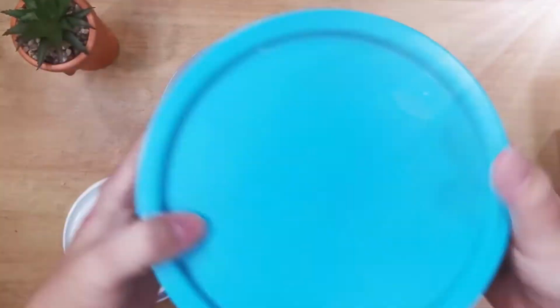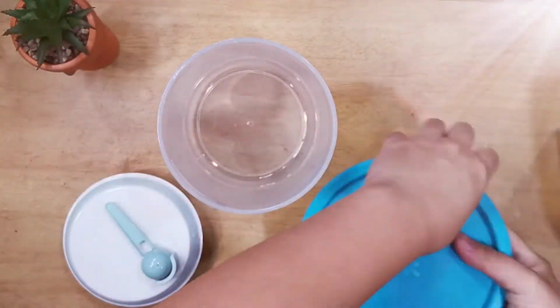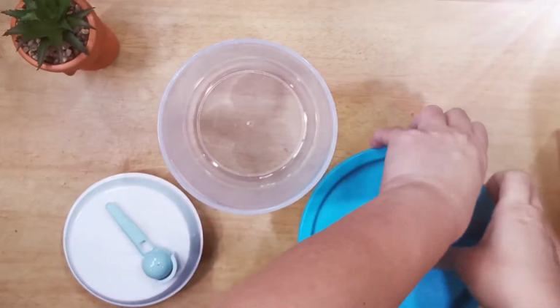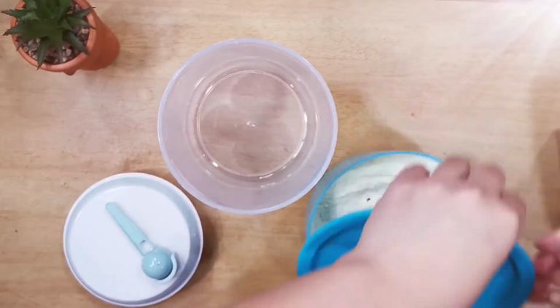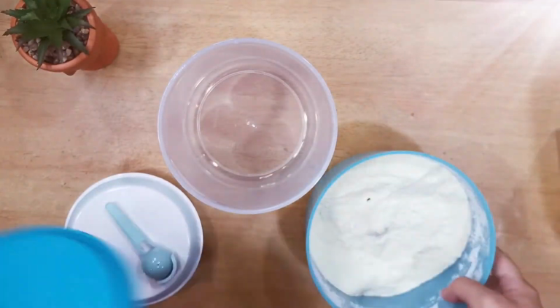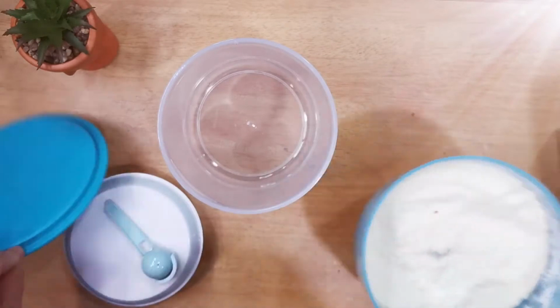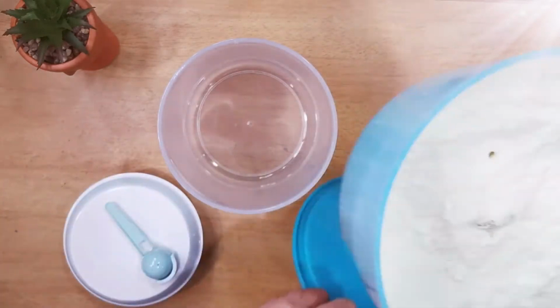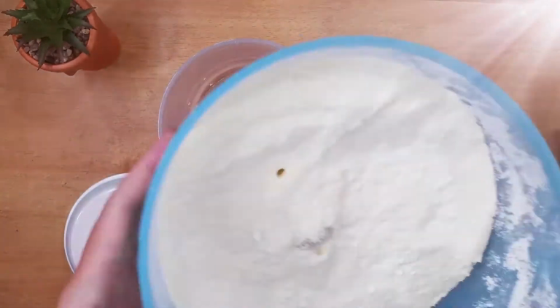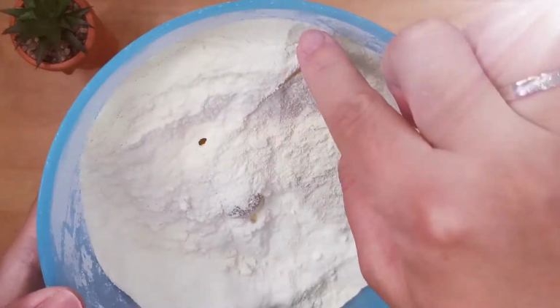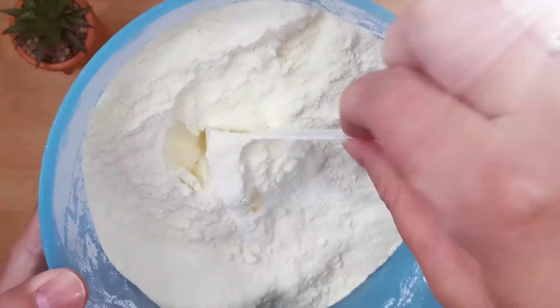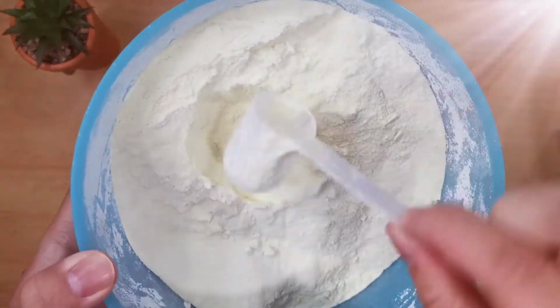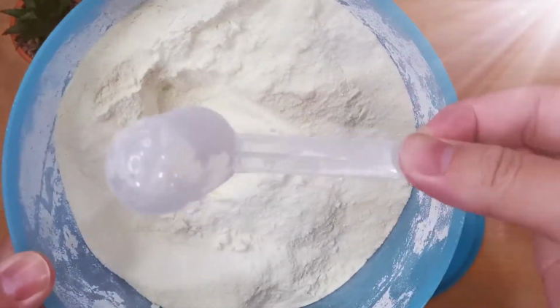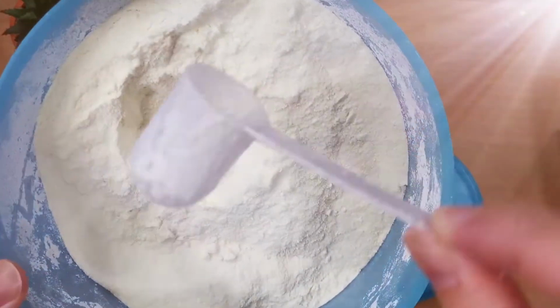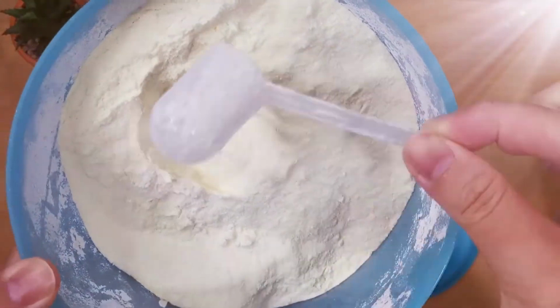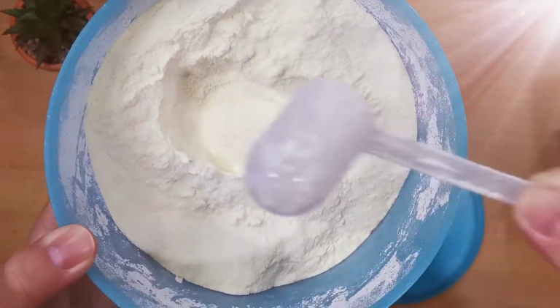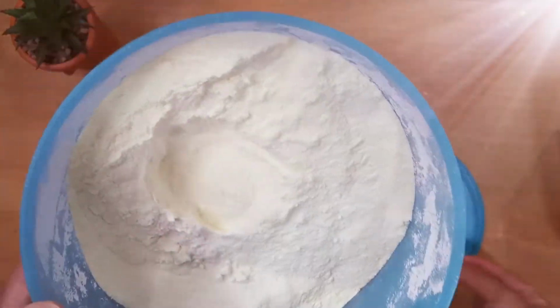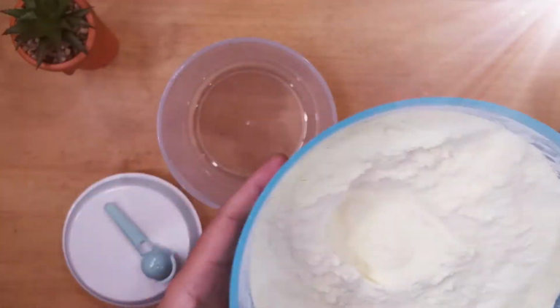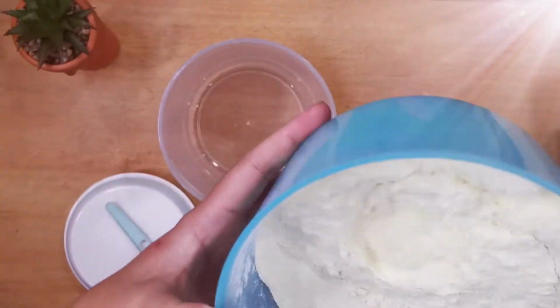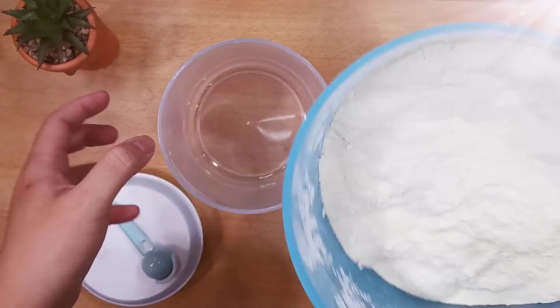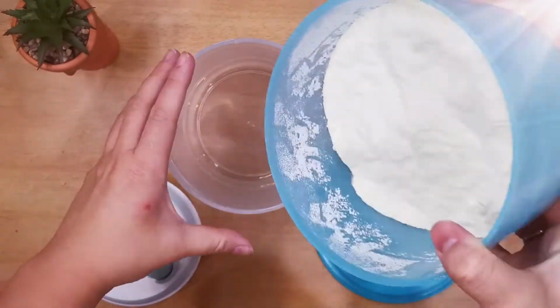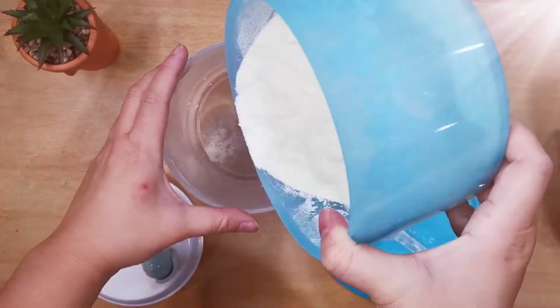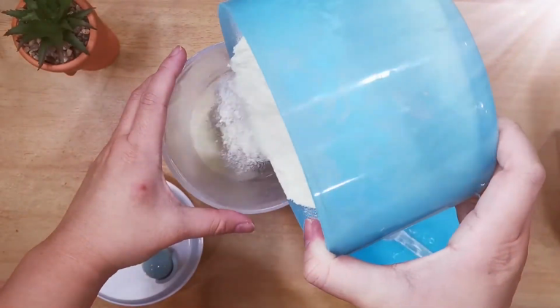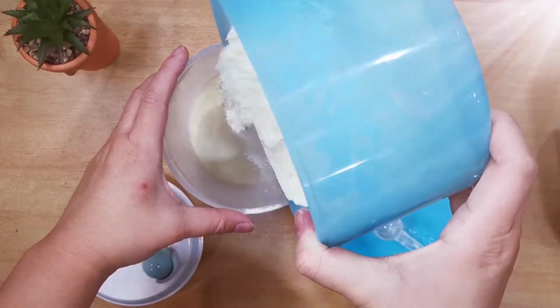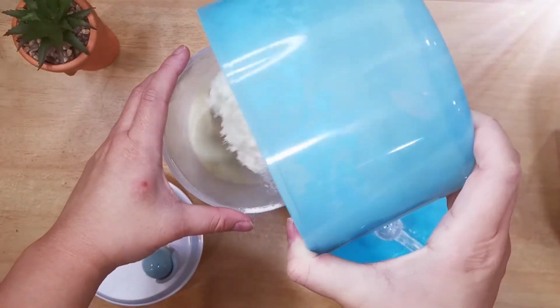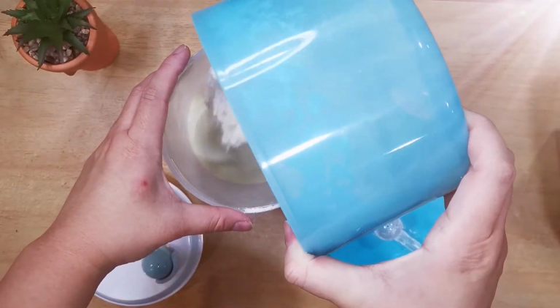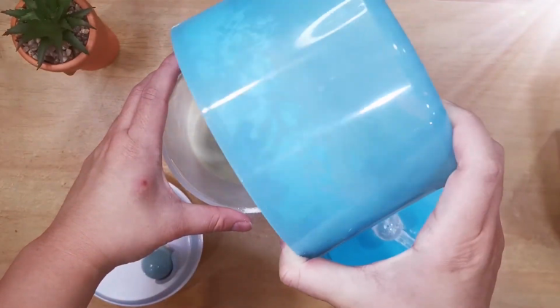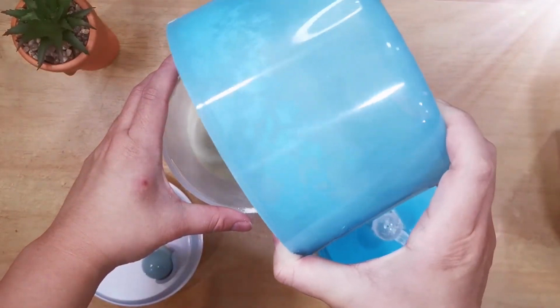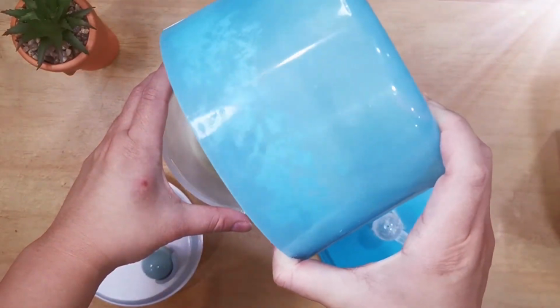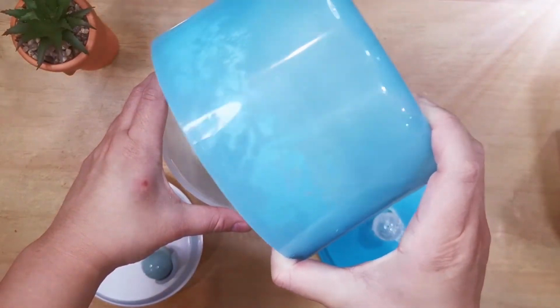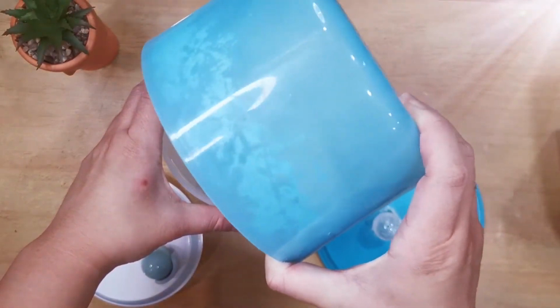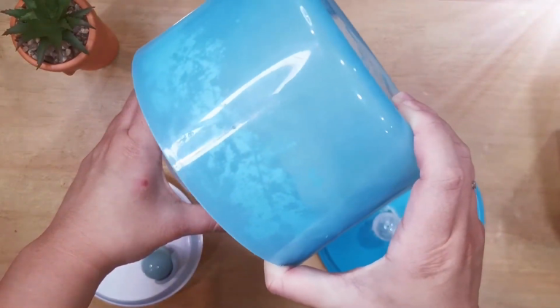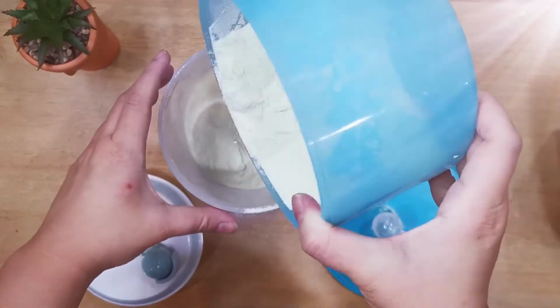Now I'm going to fill up the new Anko milk powder container. I have actually washed and dried the container before doing this — don't worry.